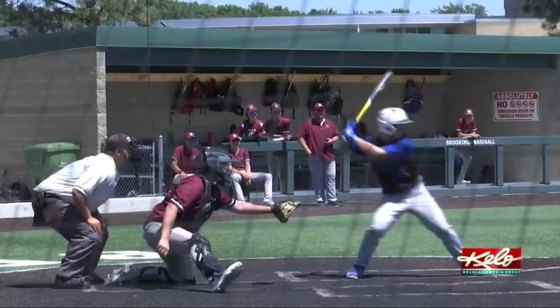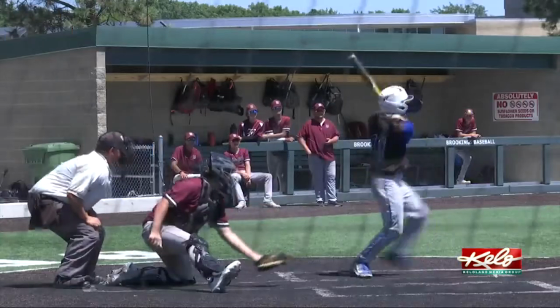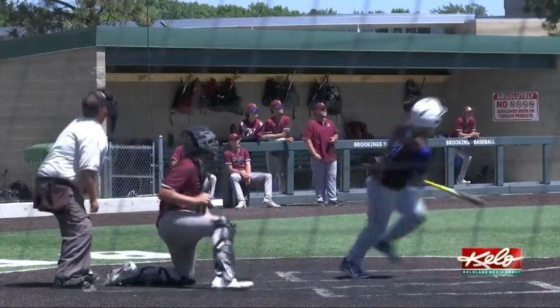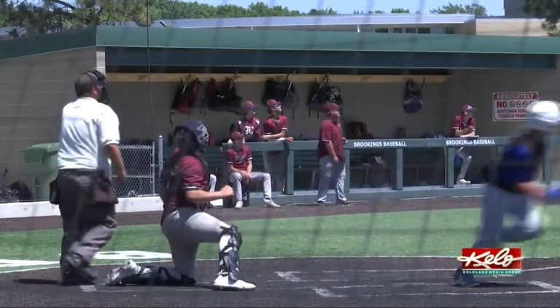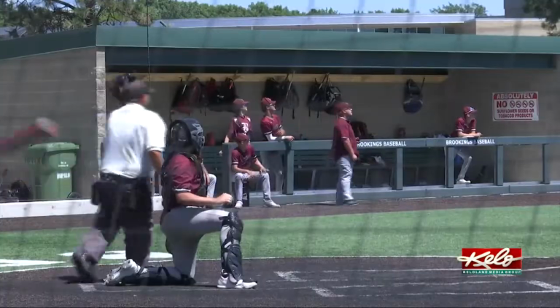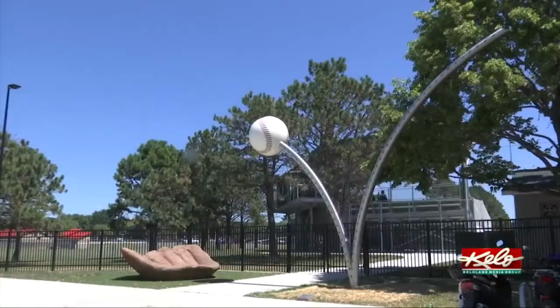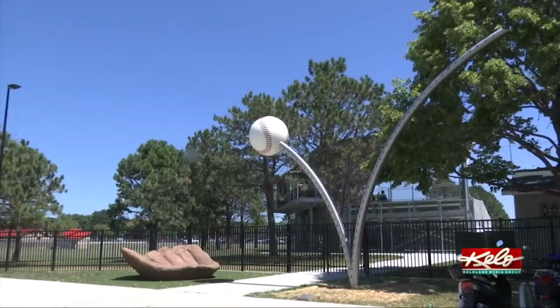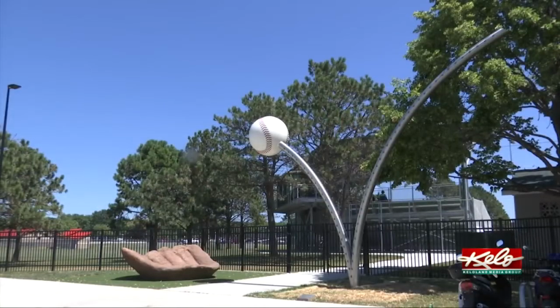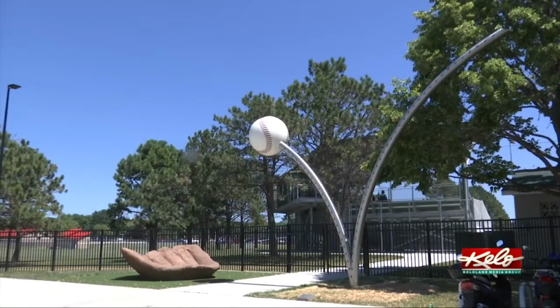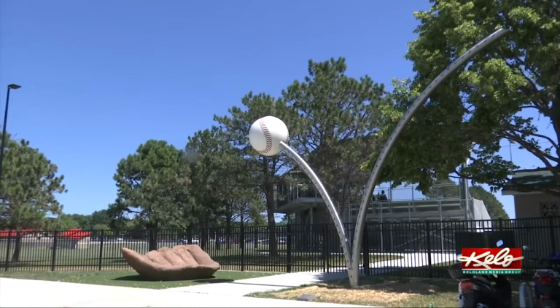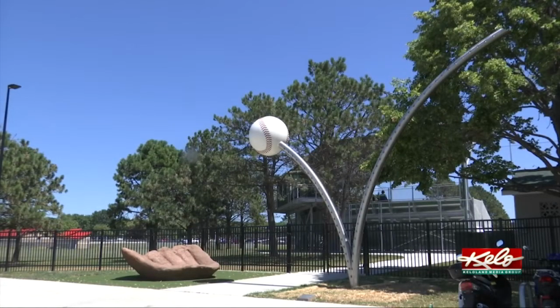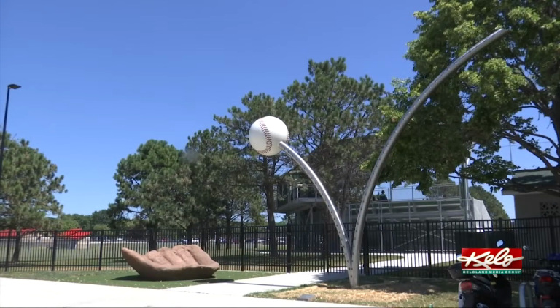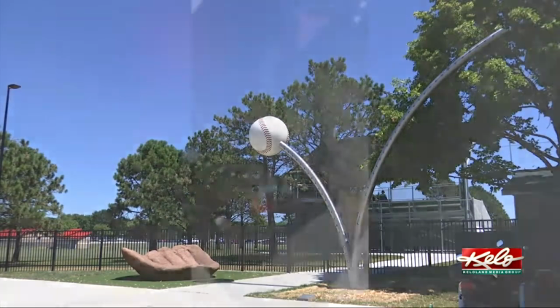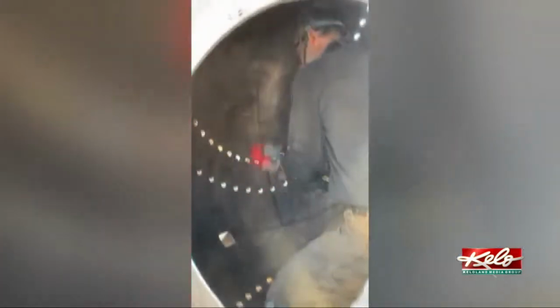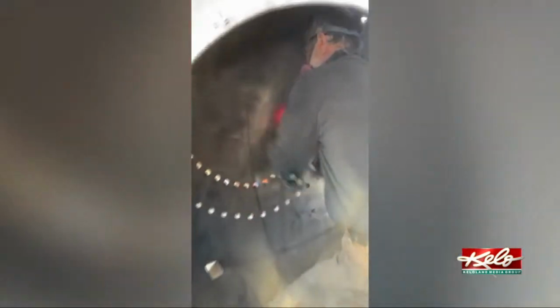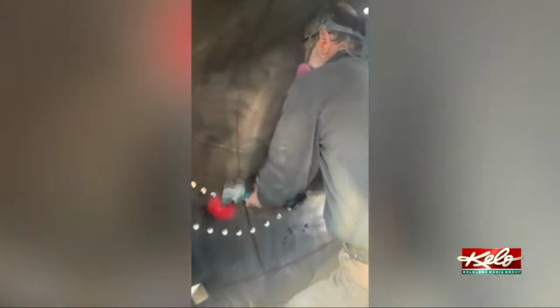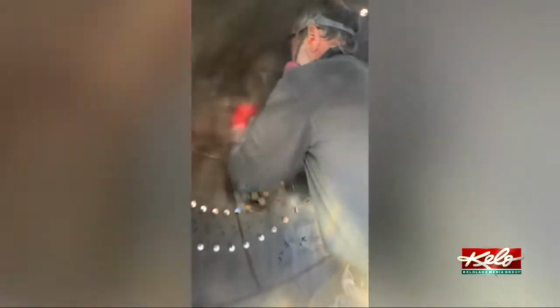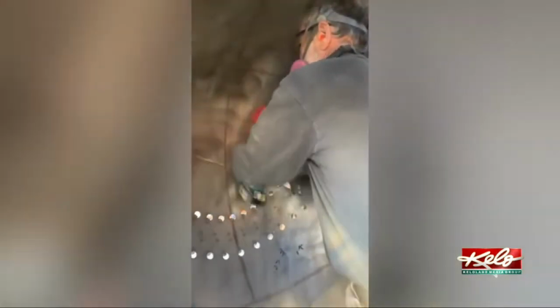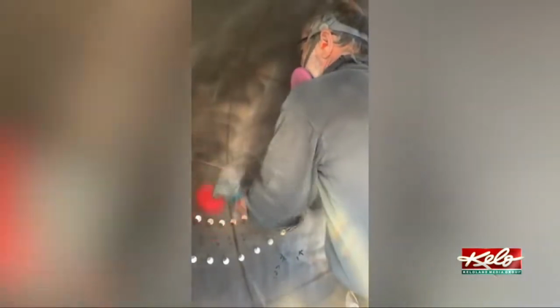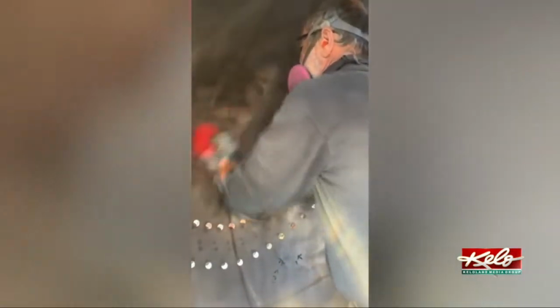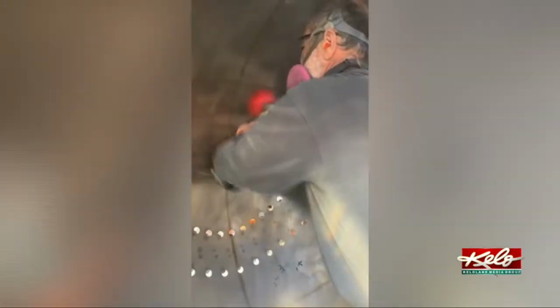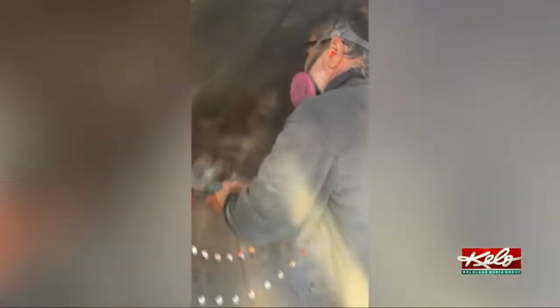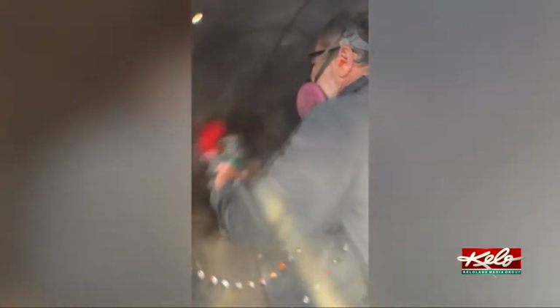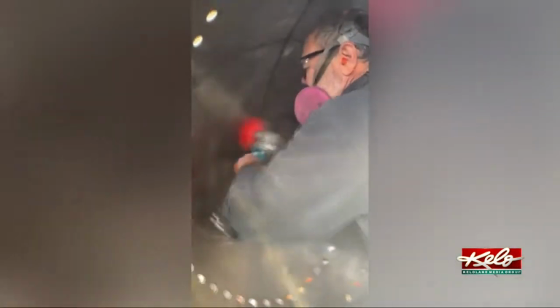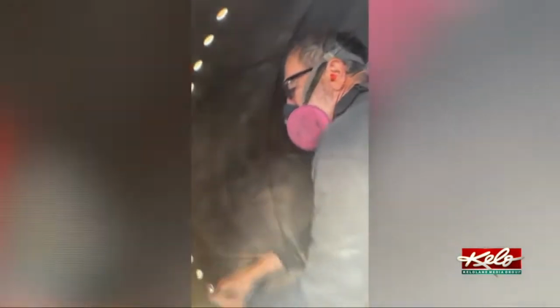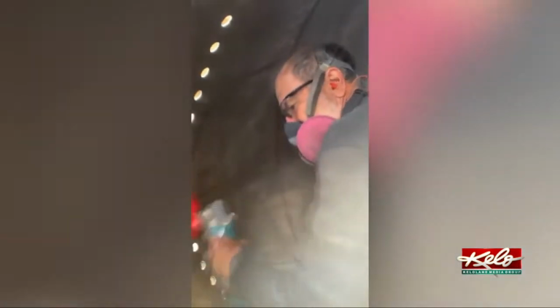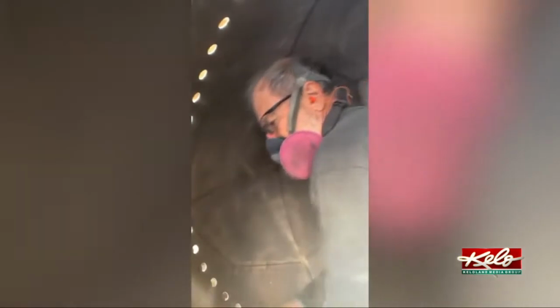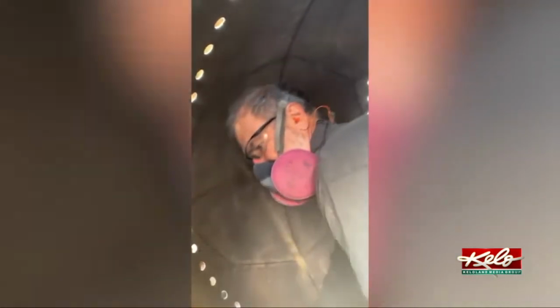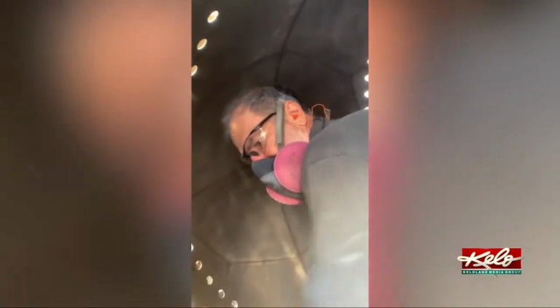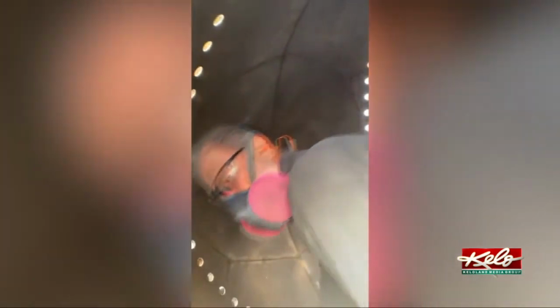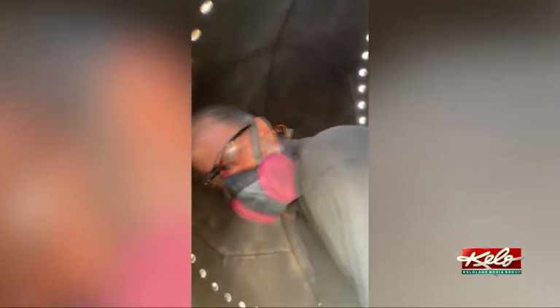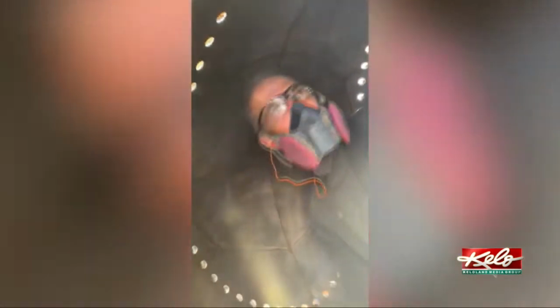Players and fans are now greeted with this 24-foot tall bouncing baseball sculpture created by California artists Jennifer Madden and Jeff Reed. They worked on this project in California and then had to transport the pieces to Brookings to assemble the work of art.